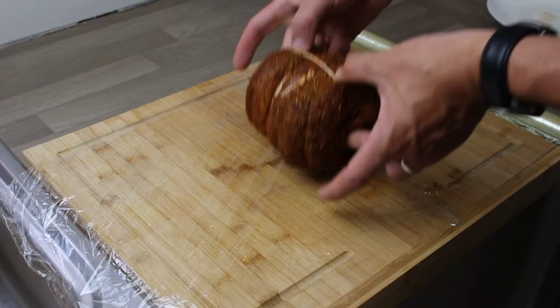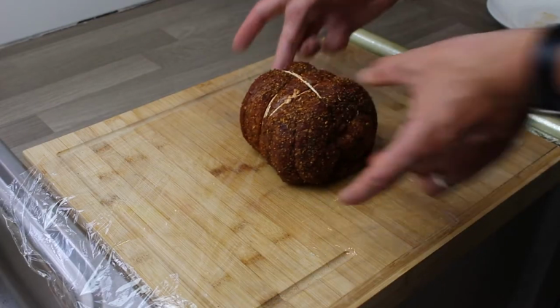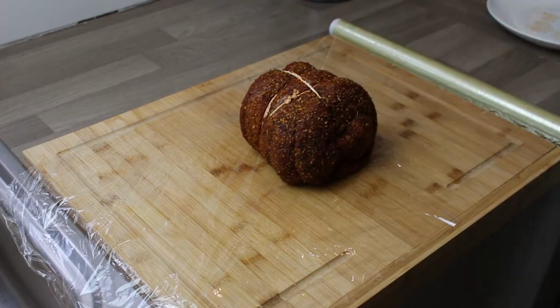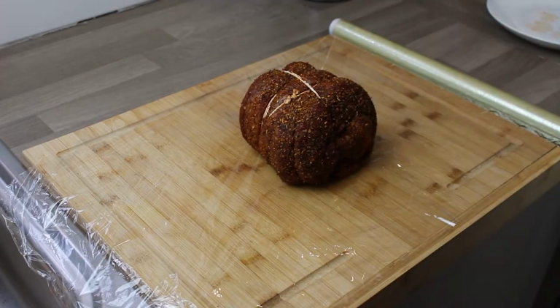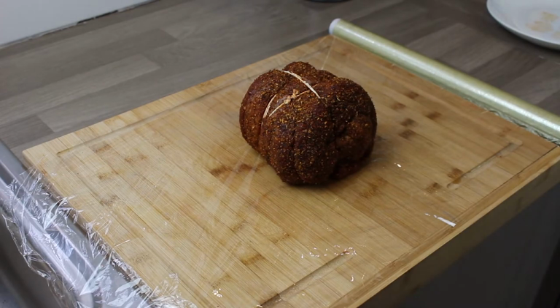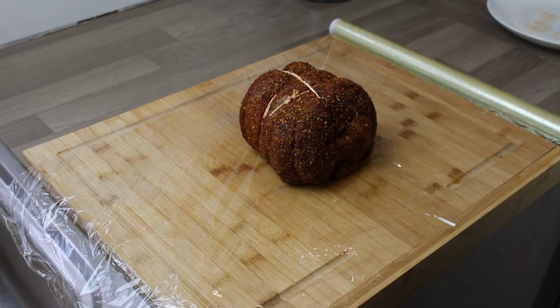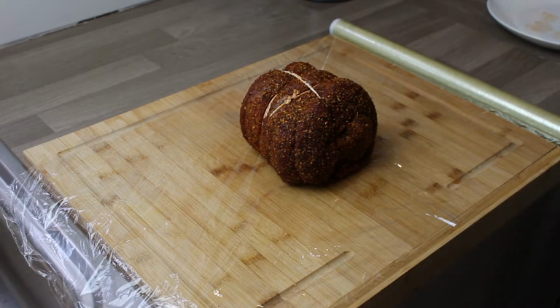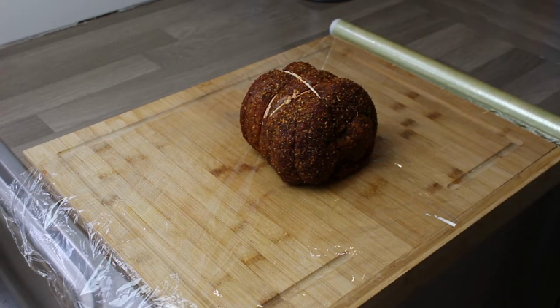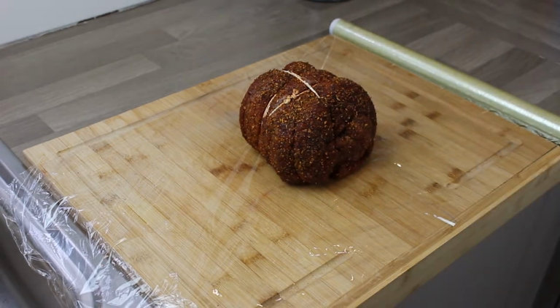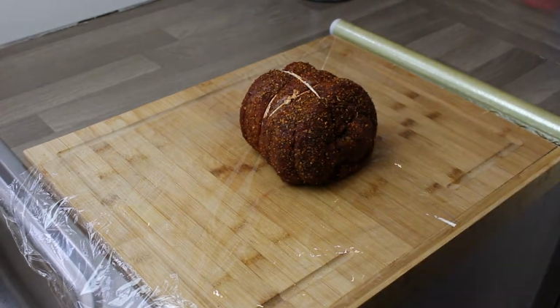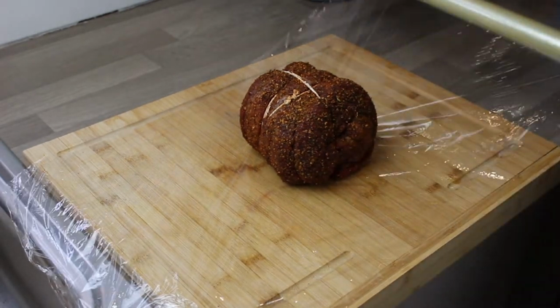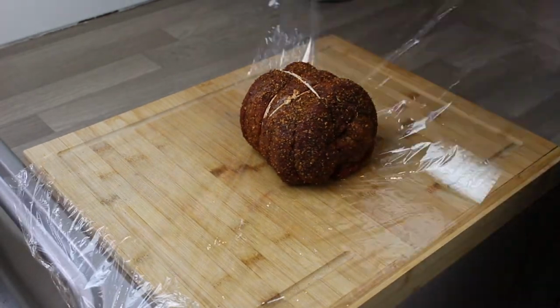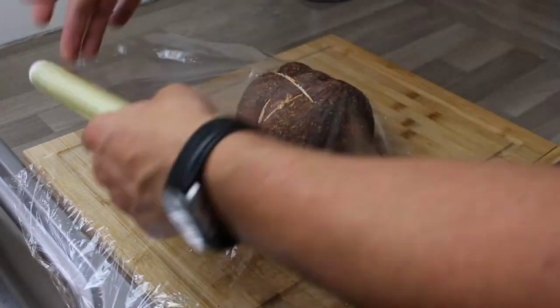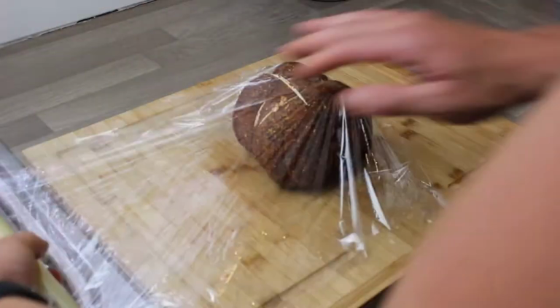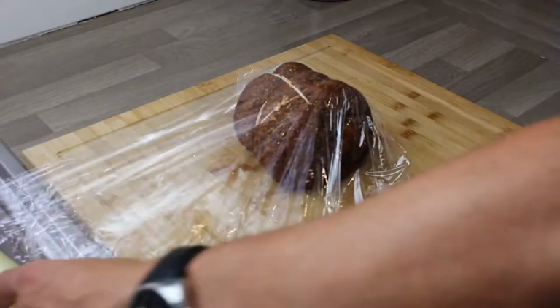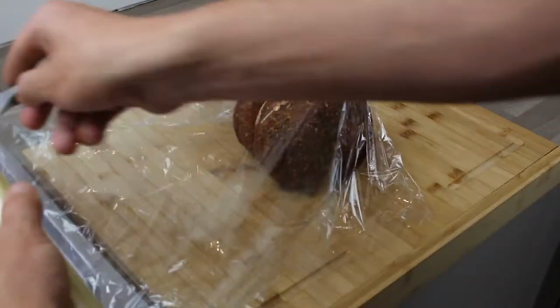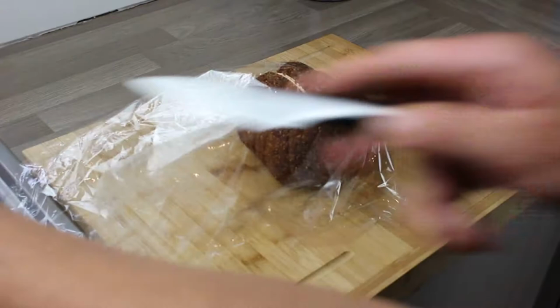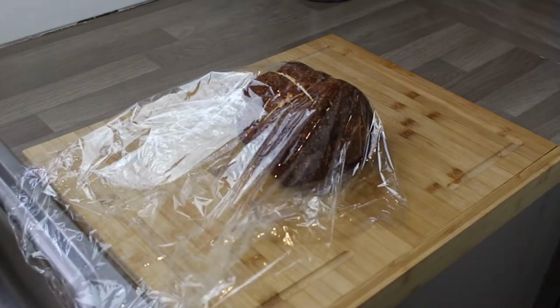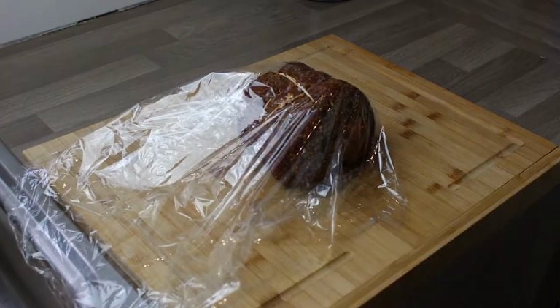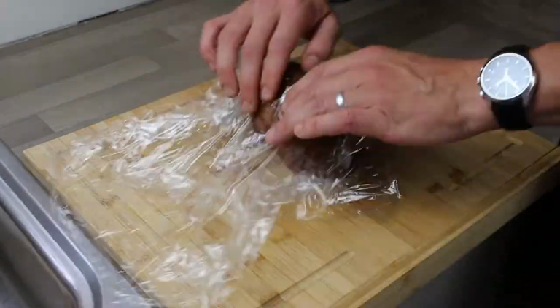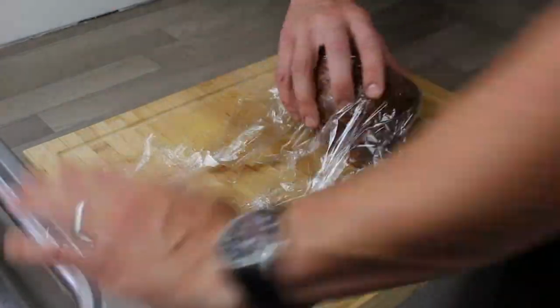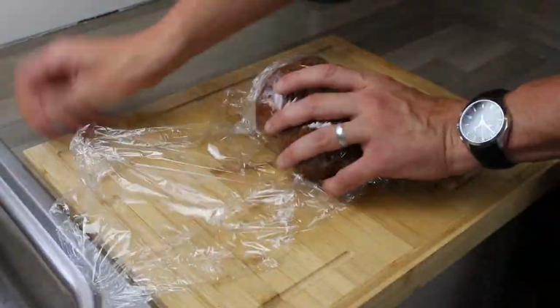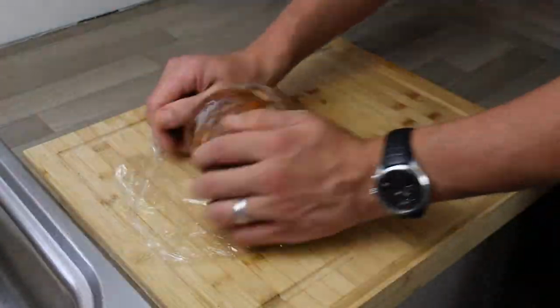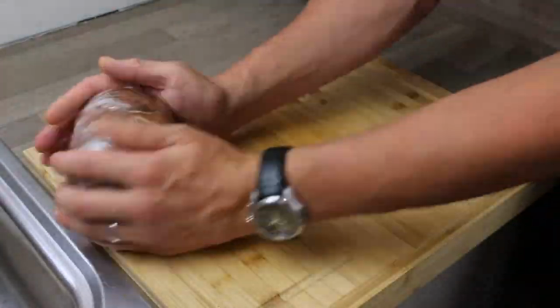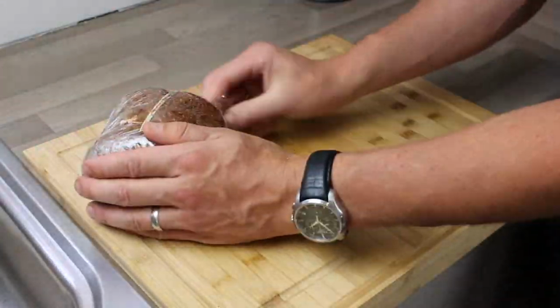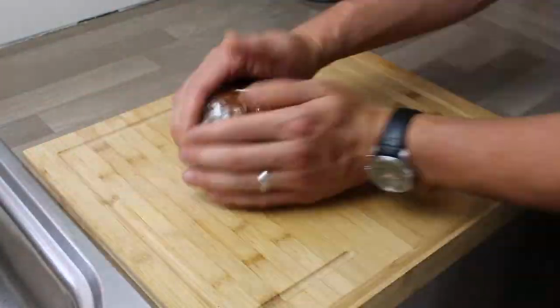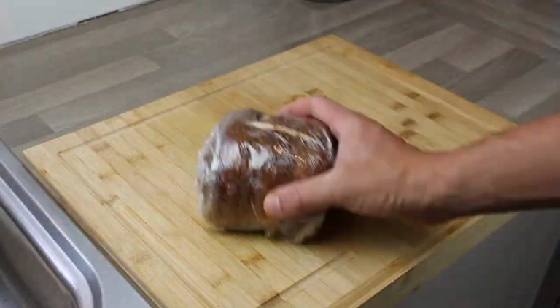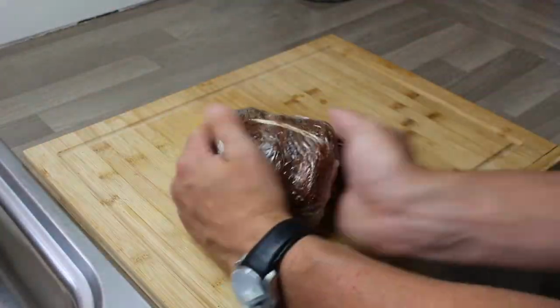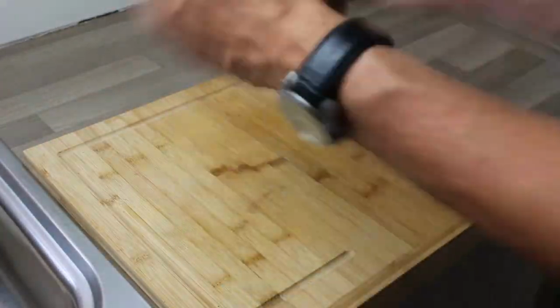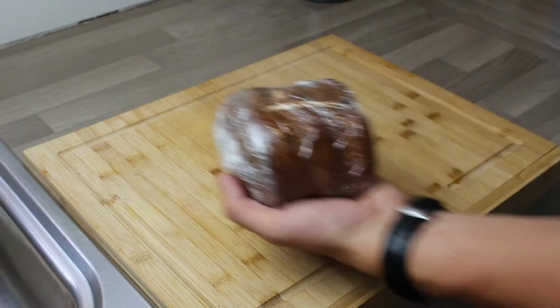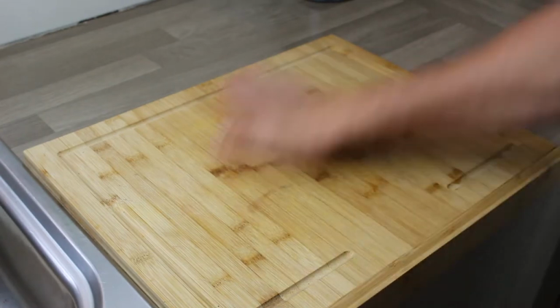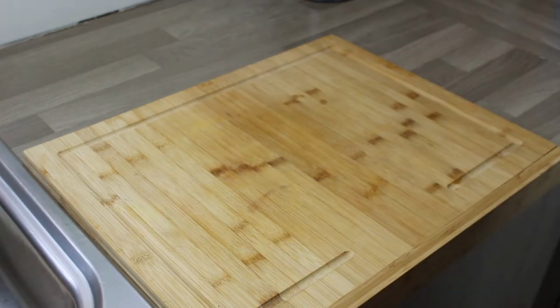Now we're going to wrap it in cling film, put it in the fridge, and let it relax overnight. Let those flavours go into the meat — just leave it in the fridge overnight. Wrap it up and bosh it in the fridge. Here's the next day.